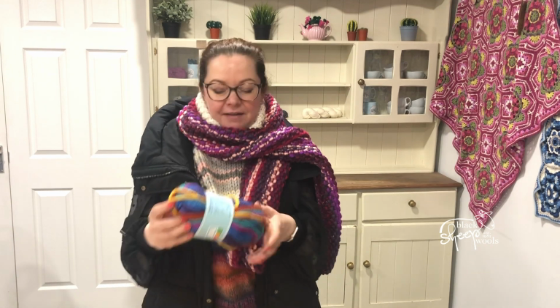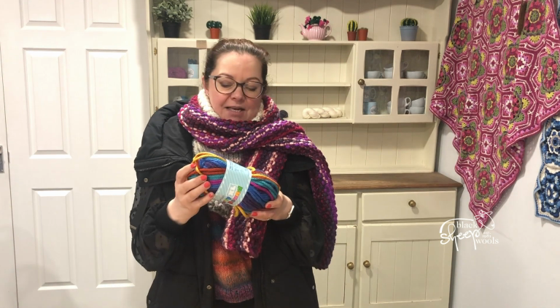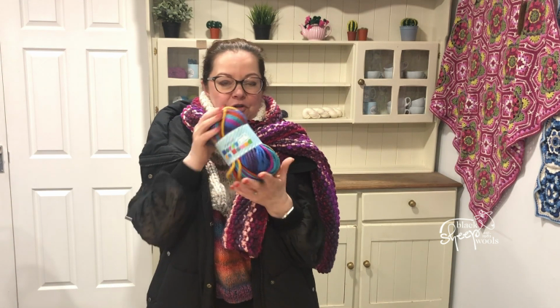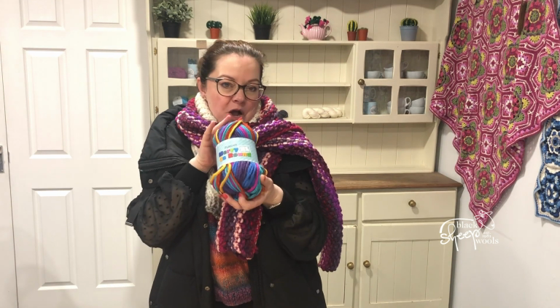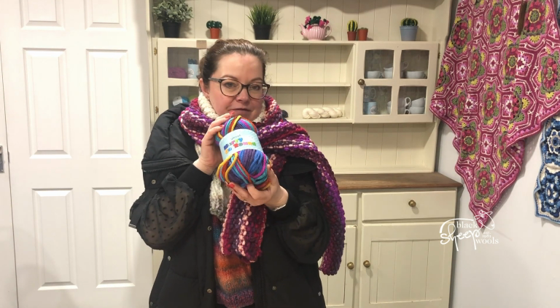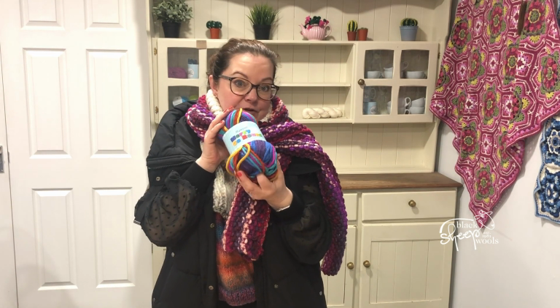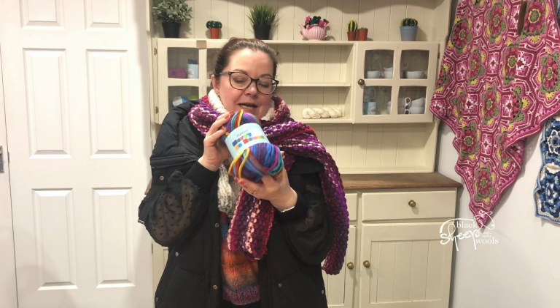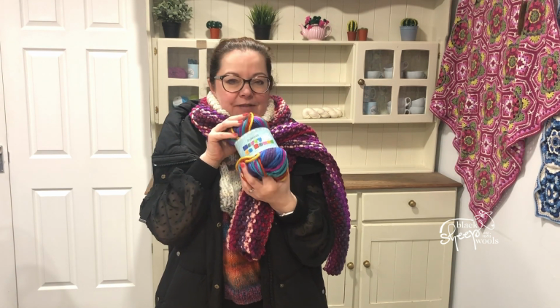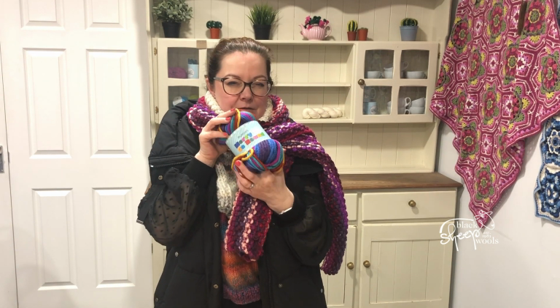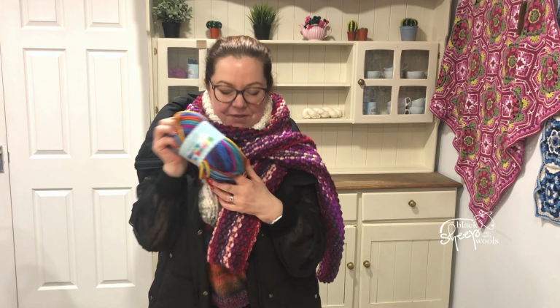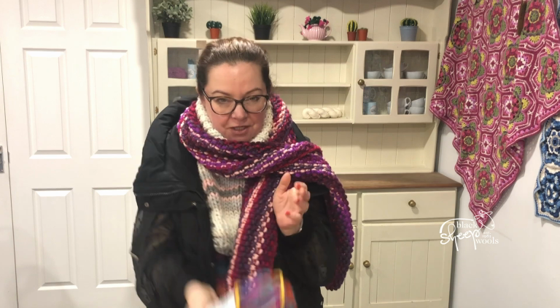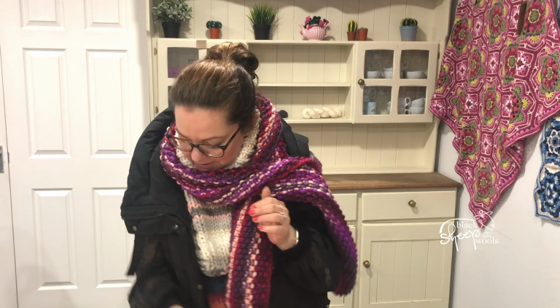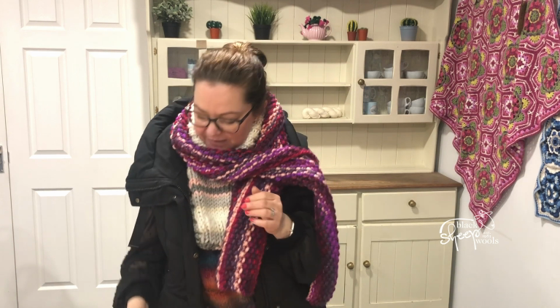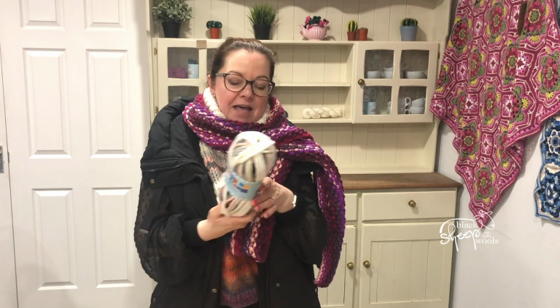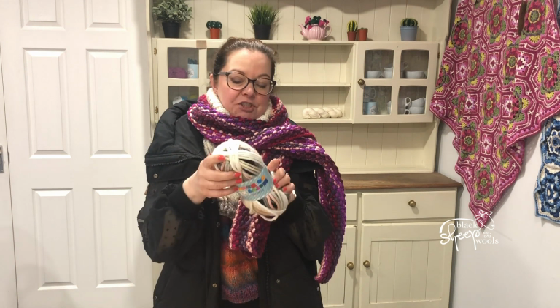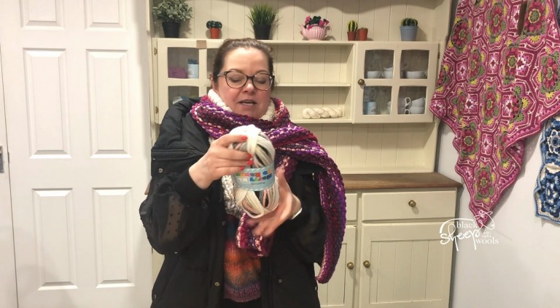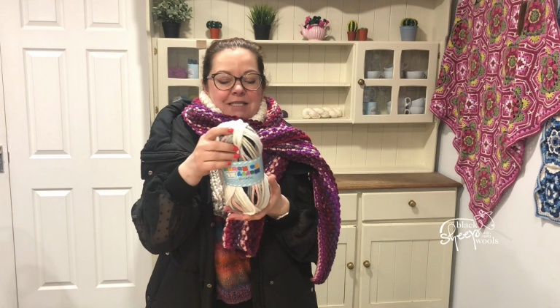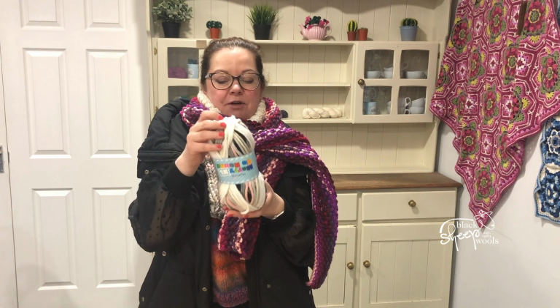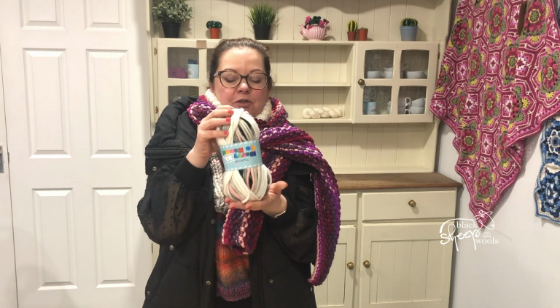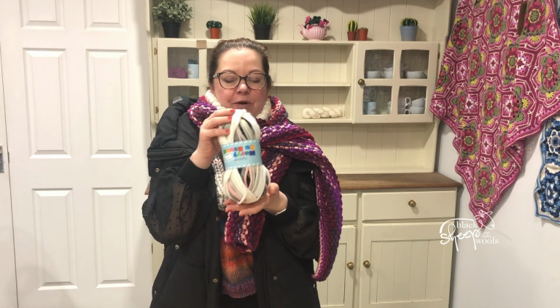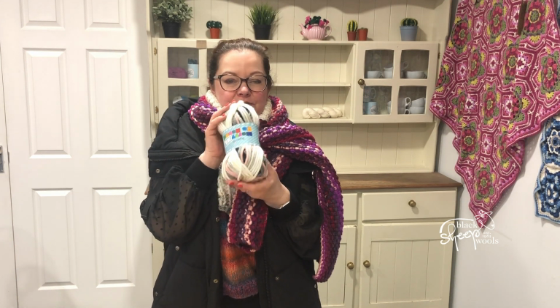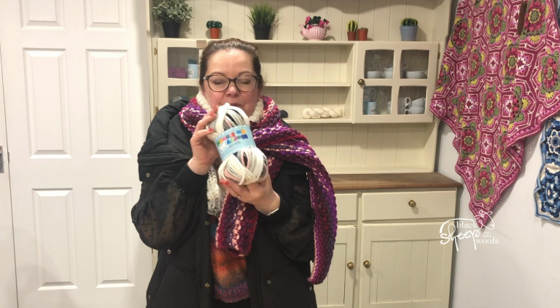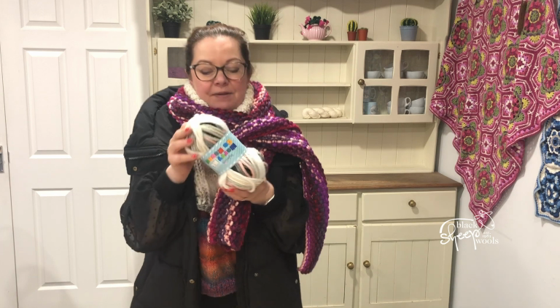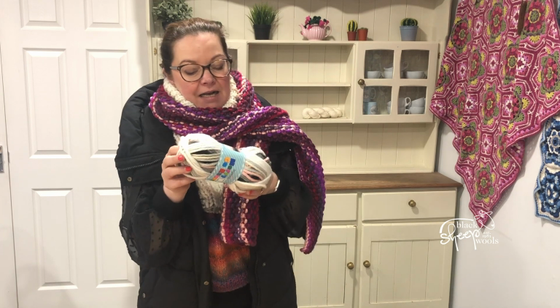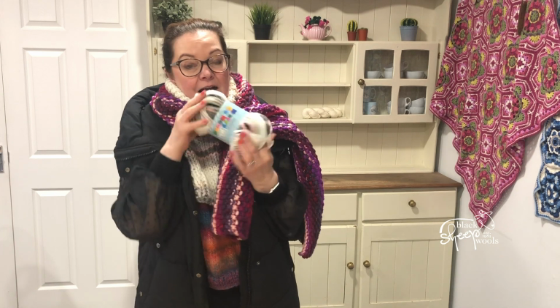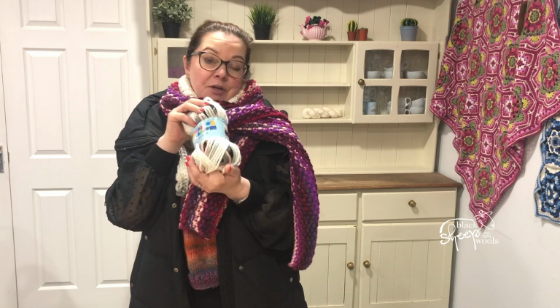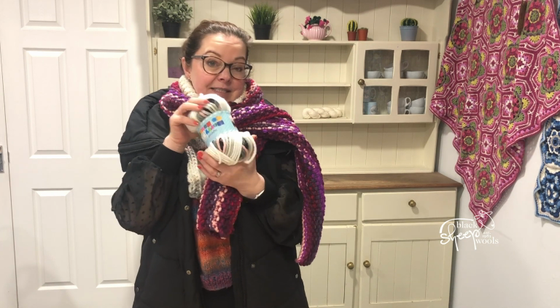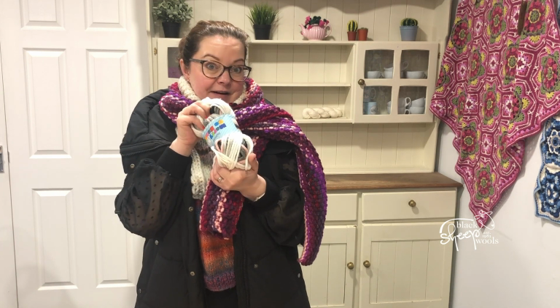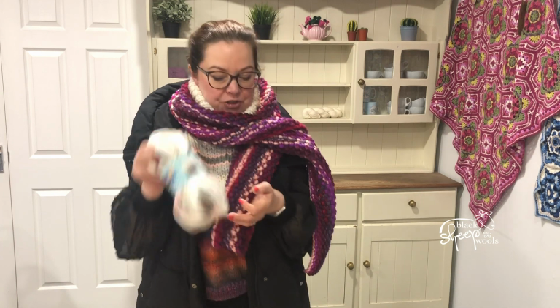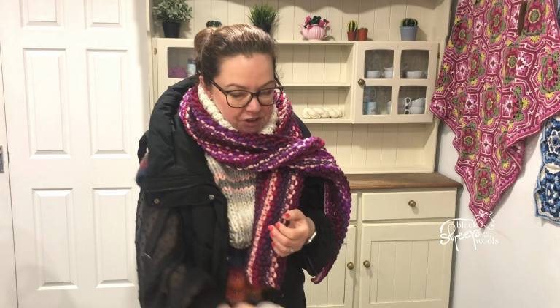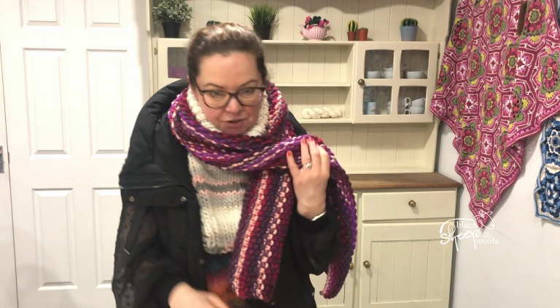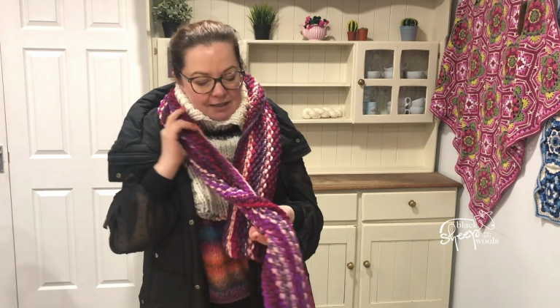And then you've got 3015 Cocktail. Fancy a cocktail by the beach? I know I do. And then this shade, which is Licorice Whirl 3728 — and I am going to be knitting this very, very shortly with that shade. I do like it.